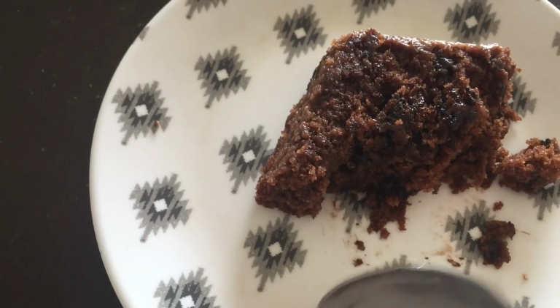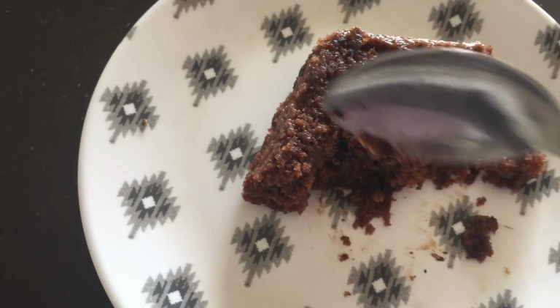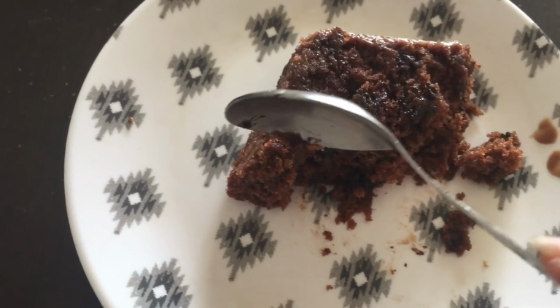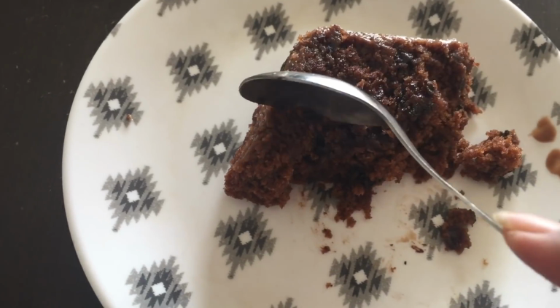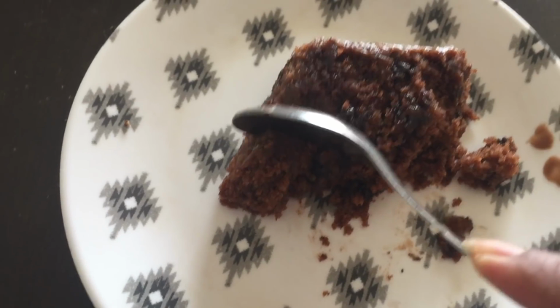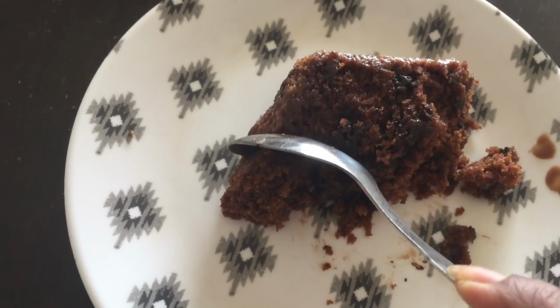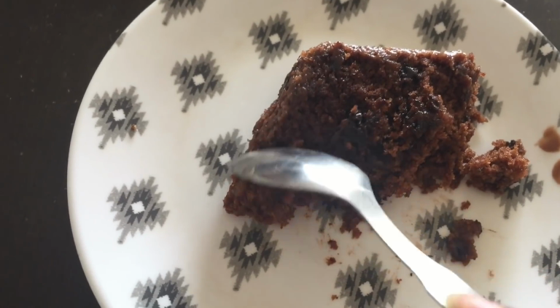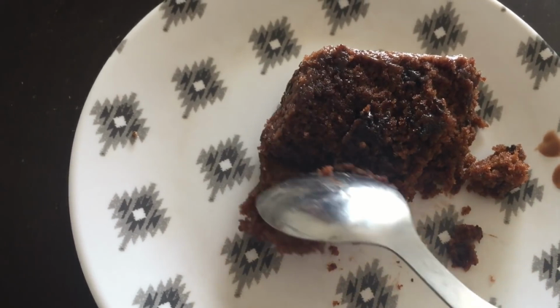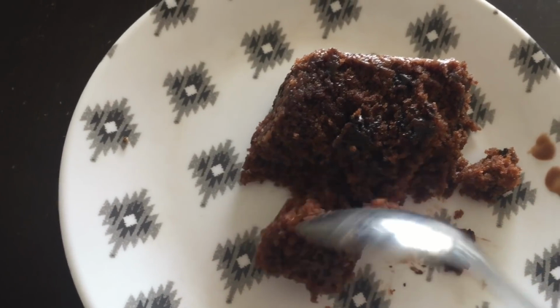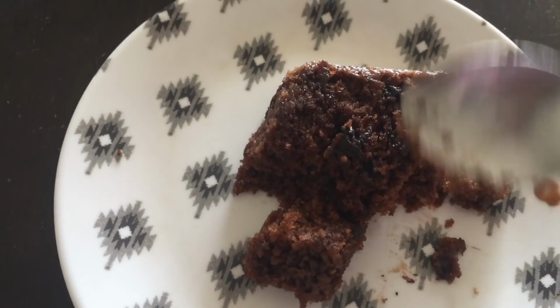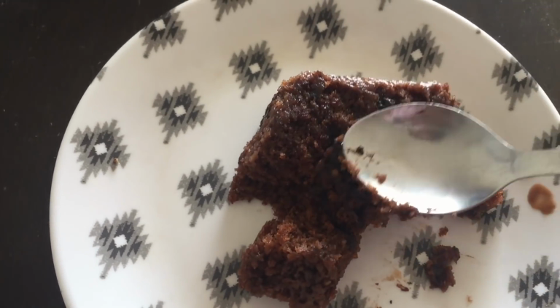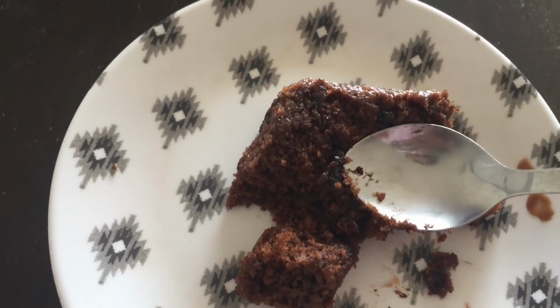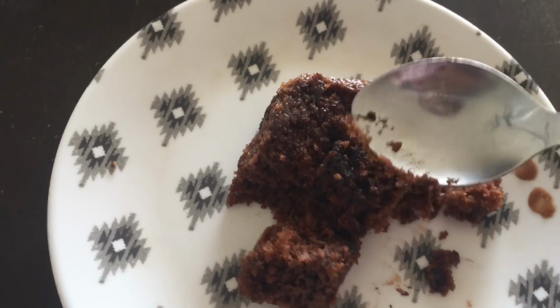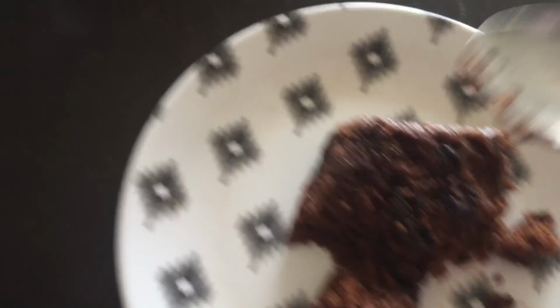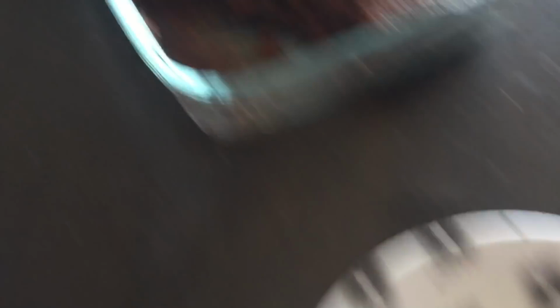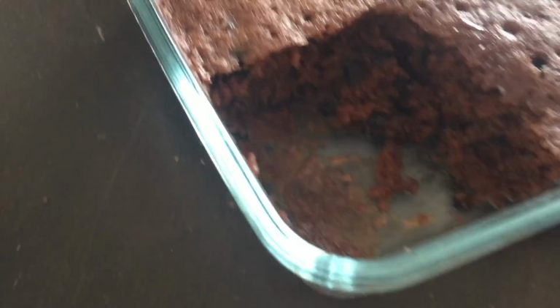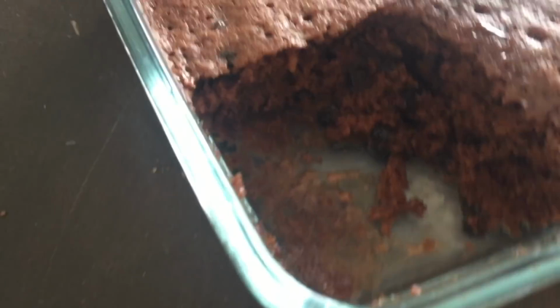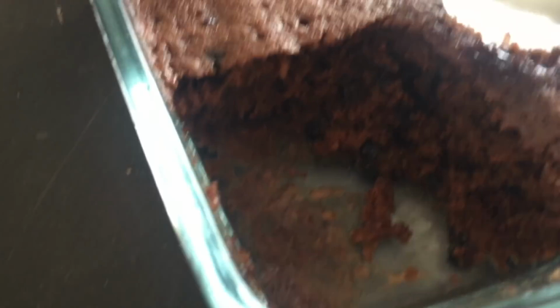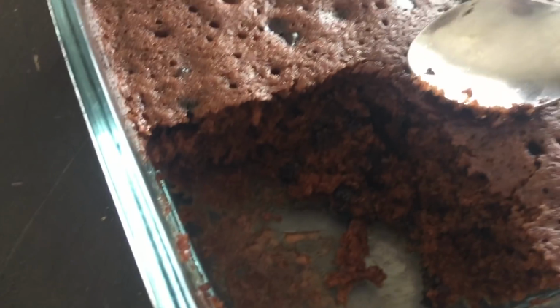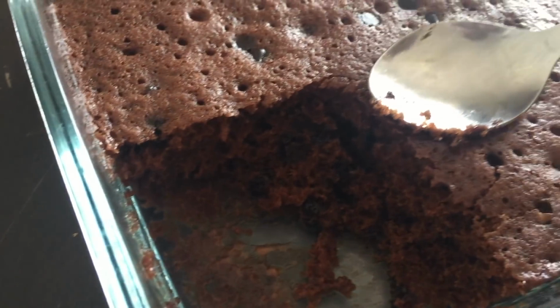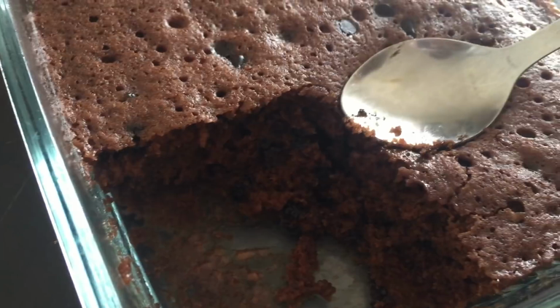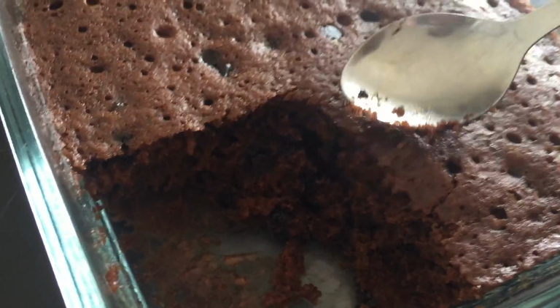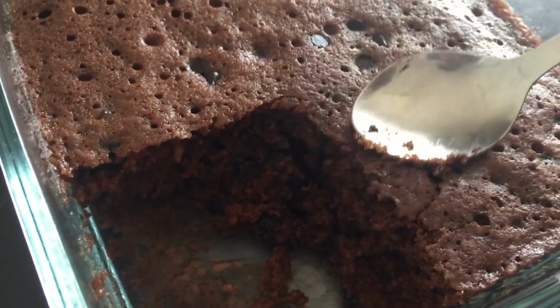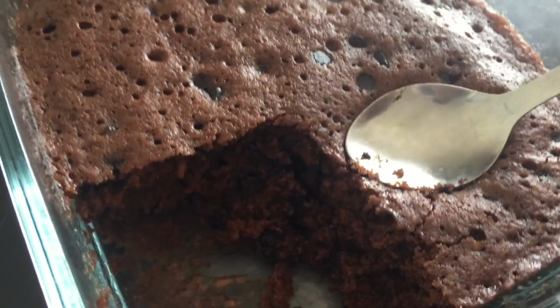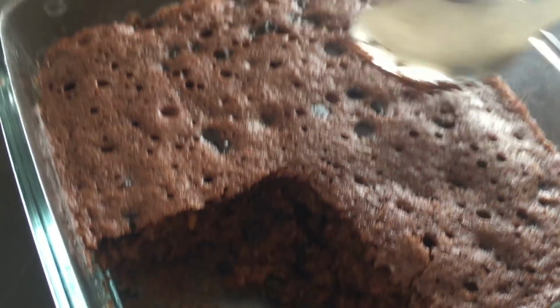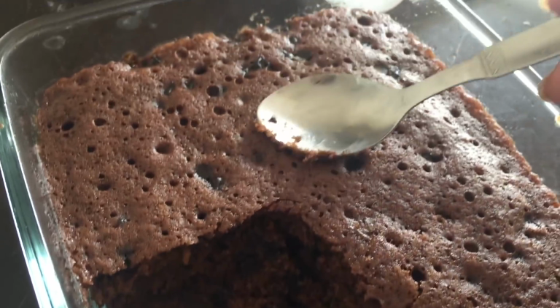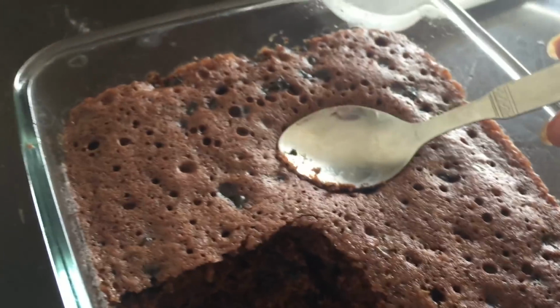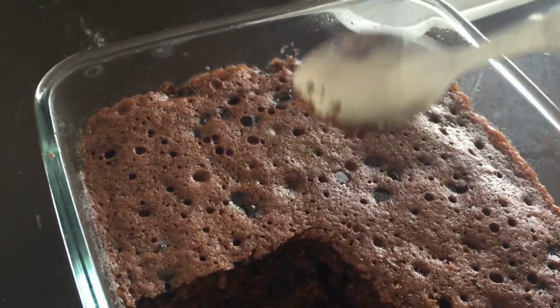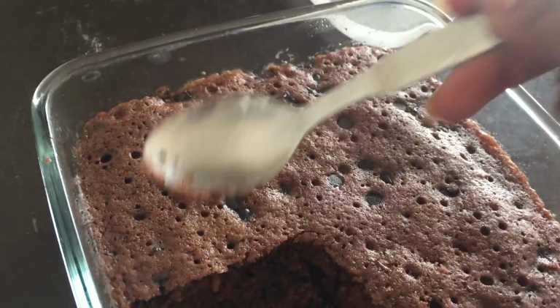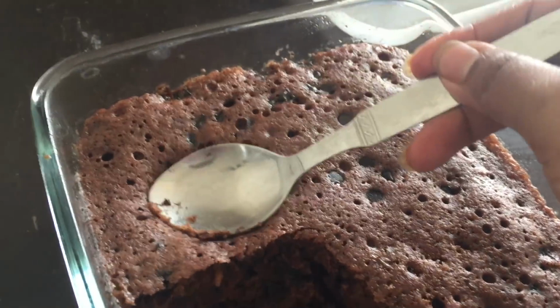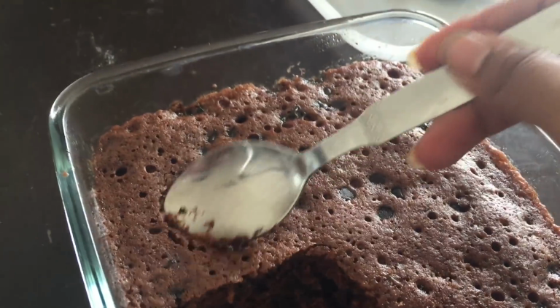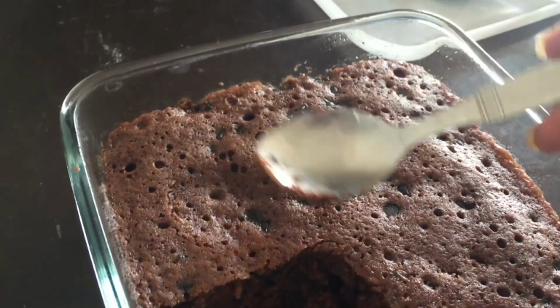Hi friends! Welcome to Saks Kitchen! Hello! You are Andru. Today, this spongy, yummy chocolate cake — I am going to make this cake in just 10 minutes.